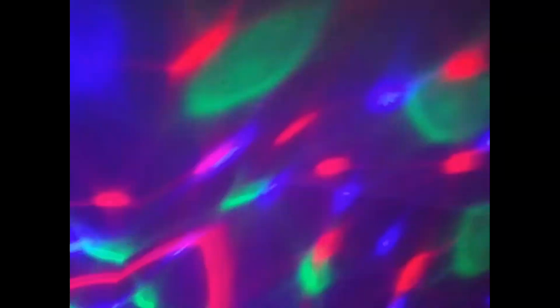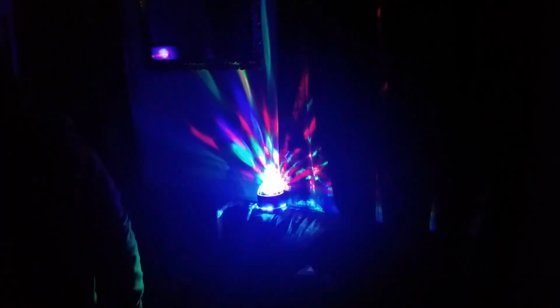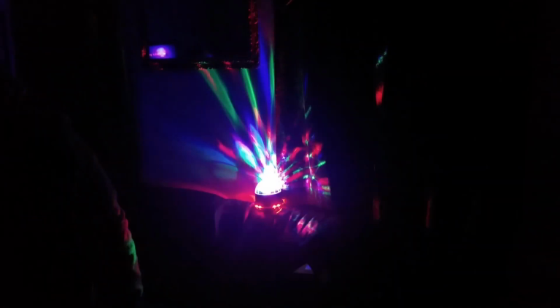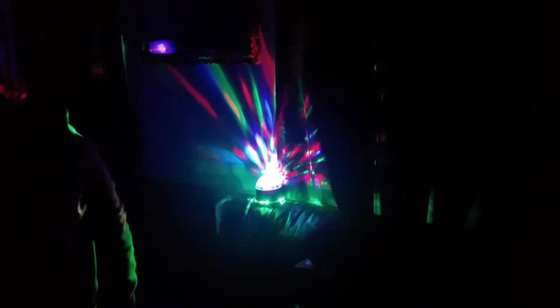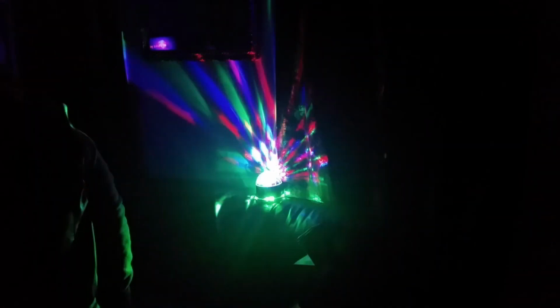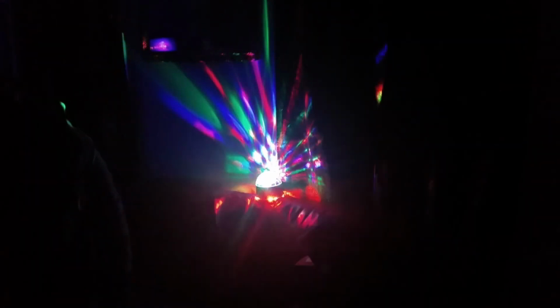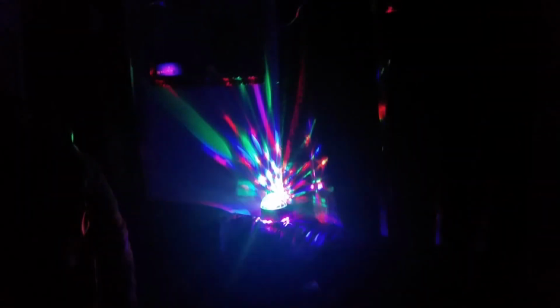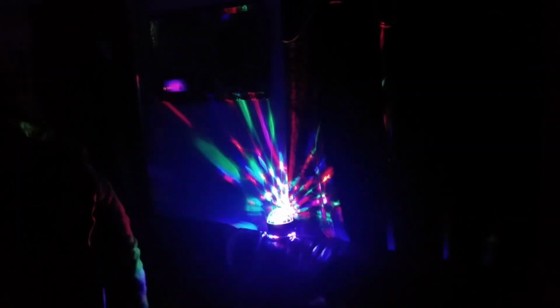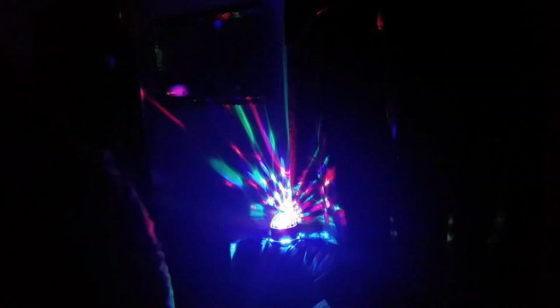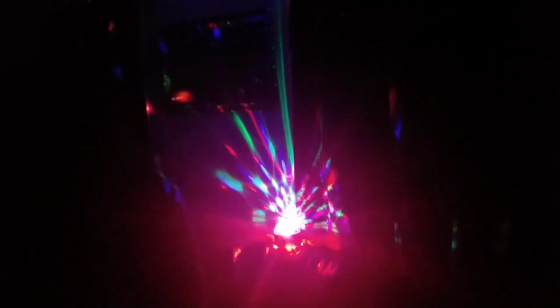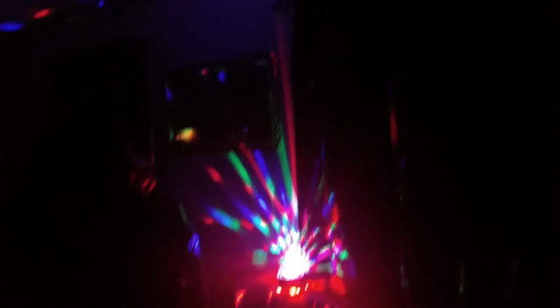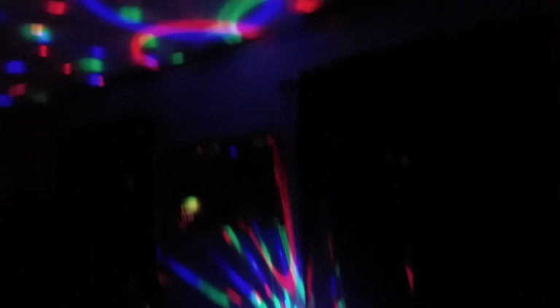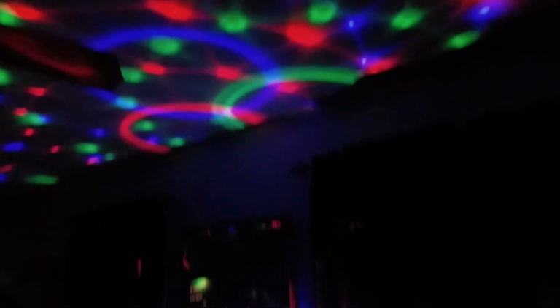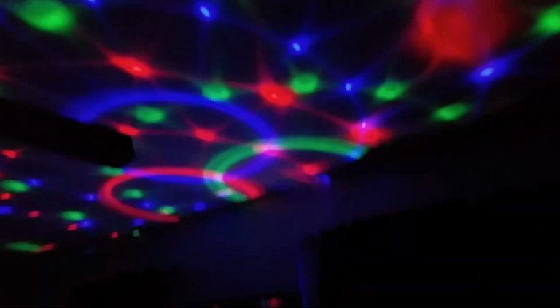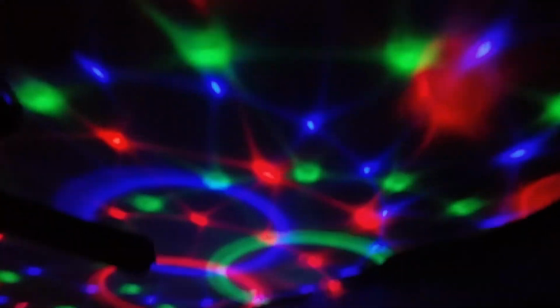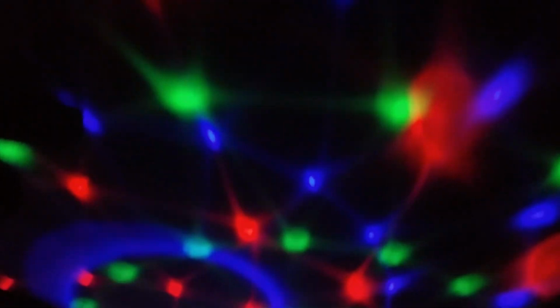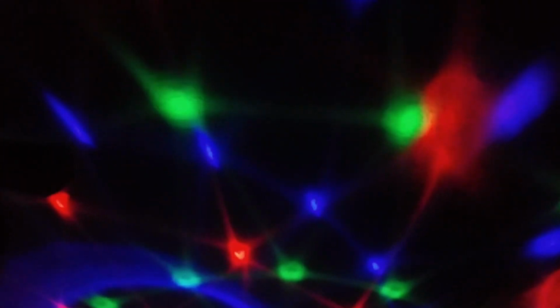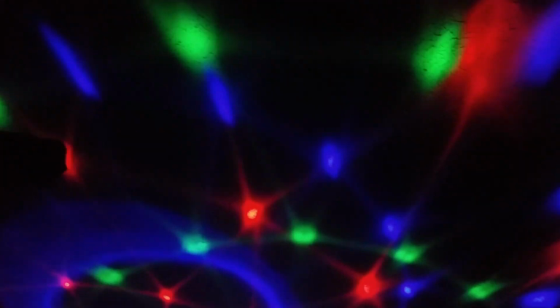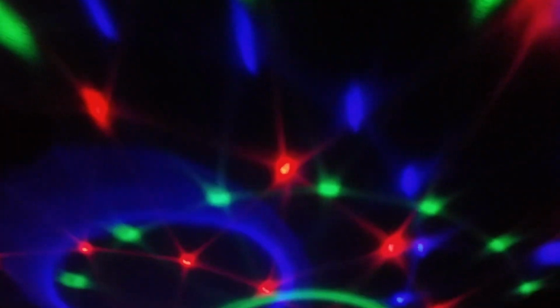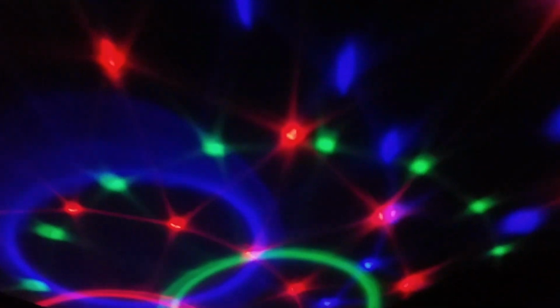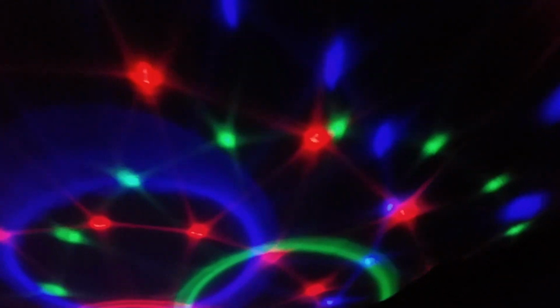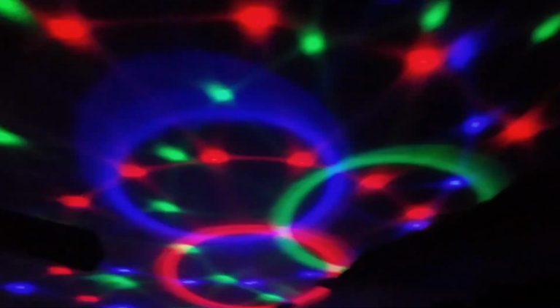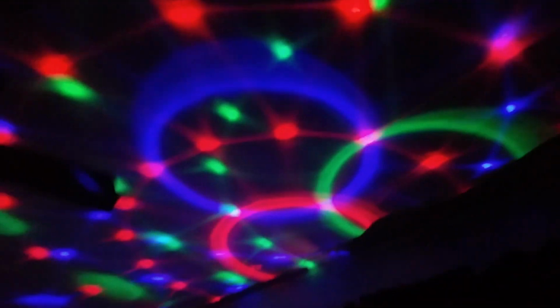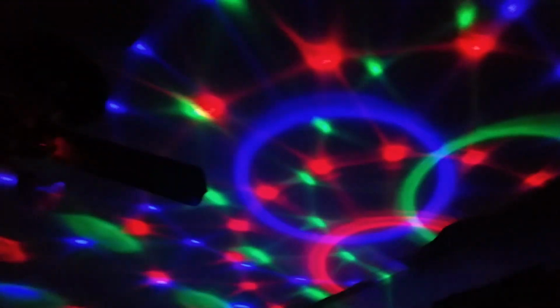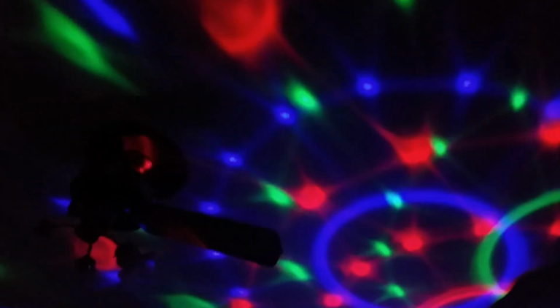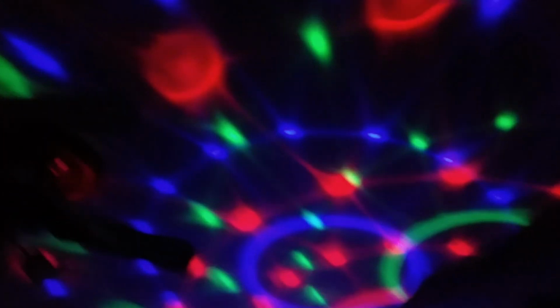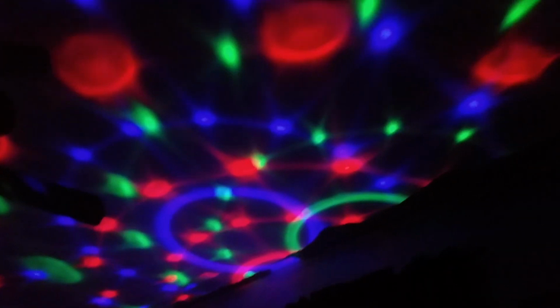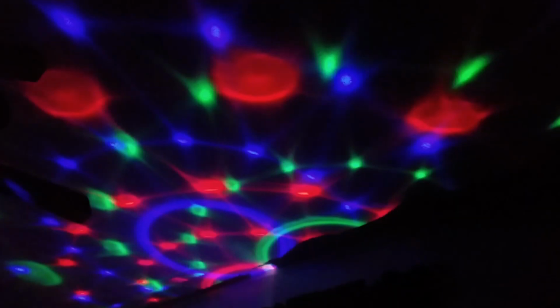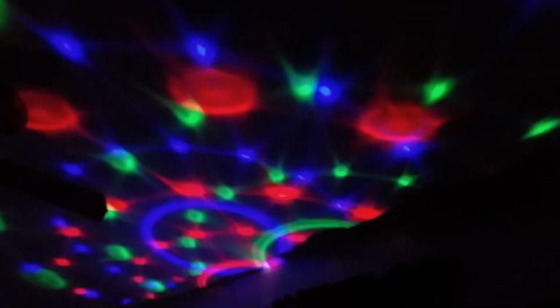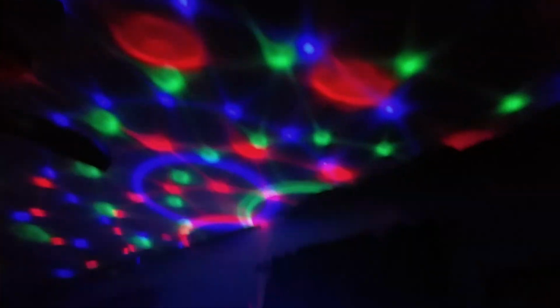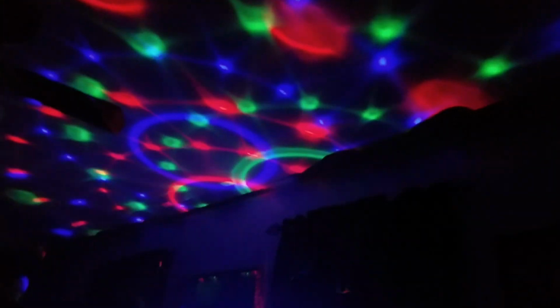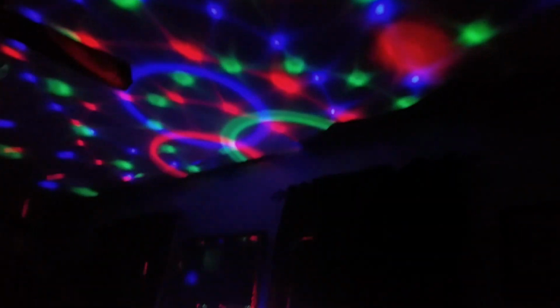We use the light every time we have a family get-together. It makes karaoke nights so much fun. It really feels like you're in a club.